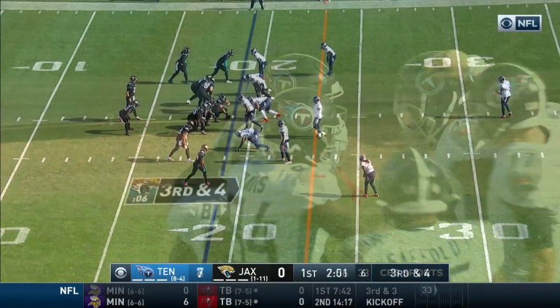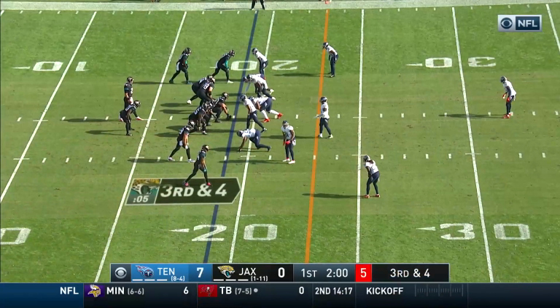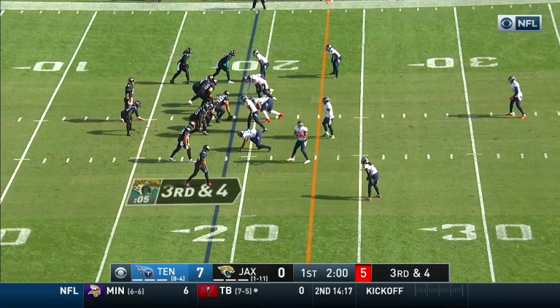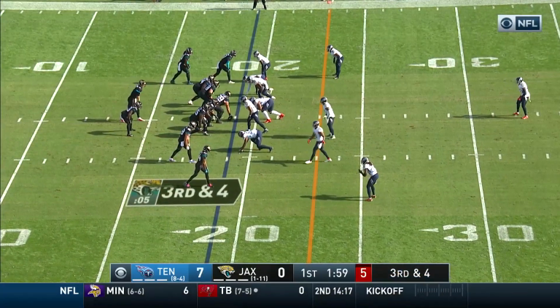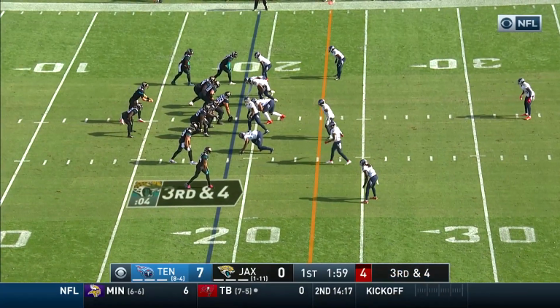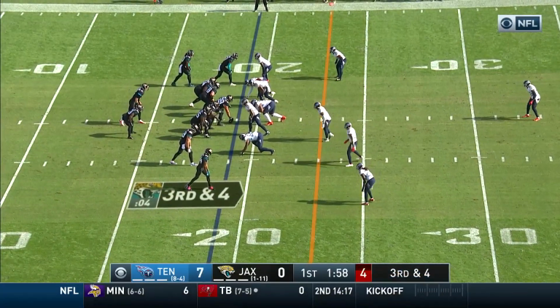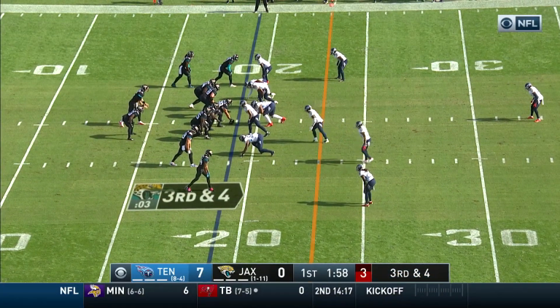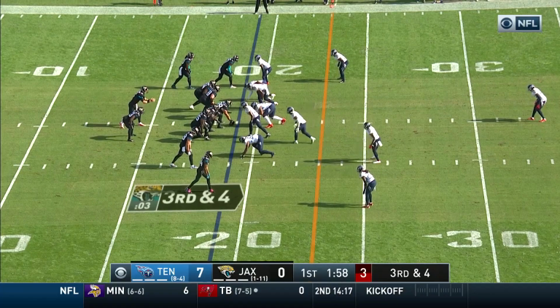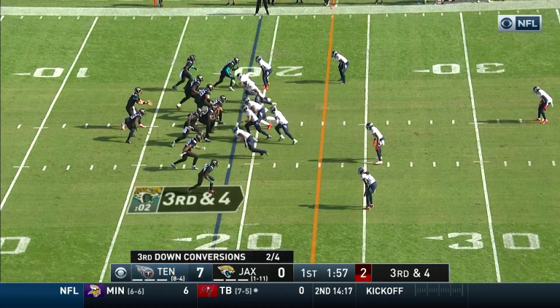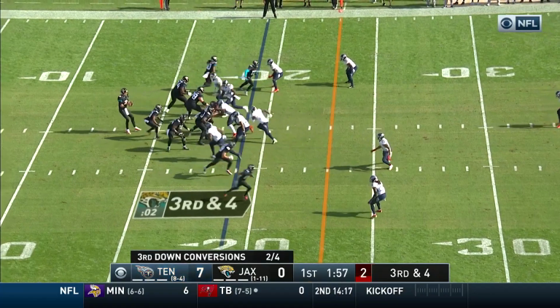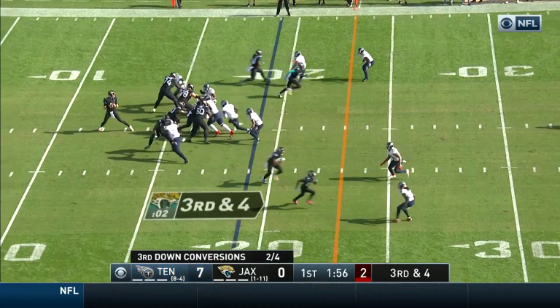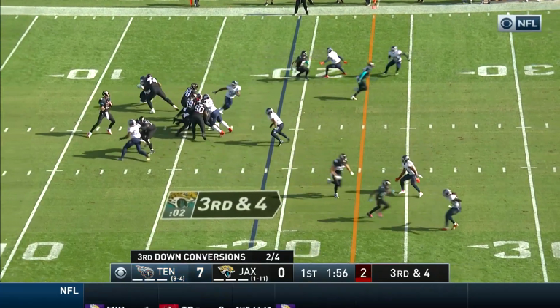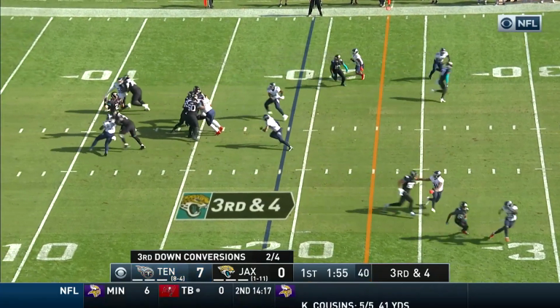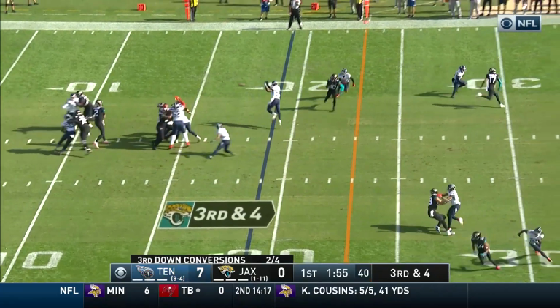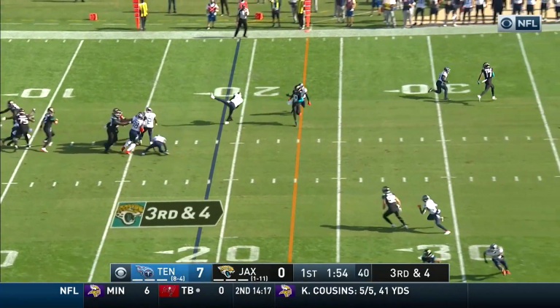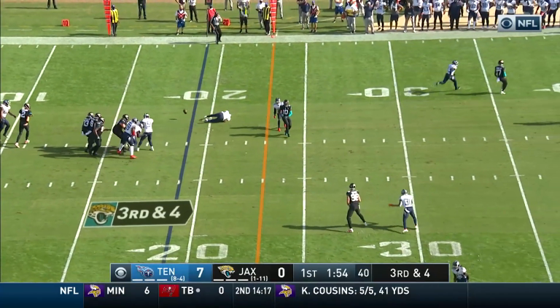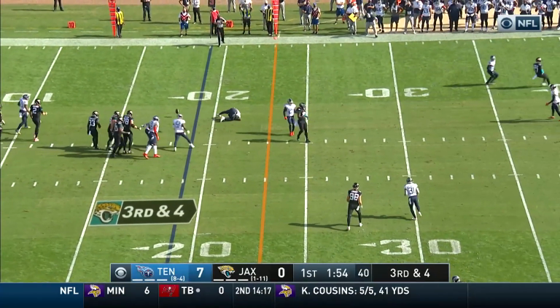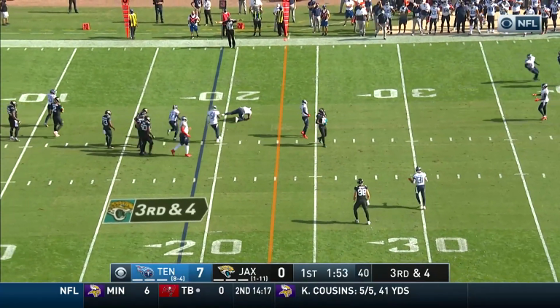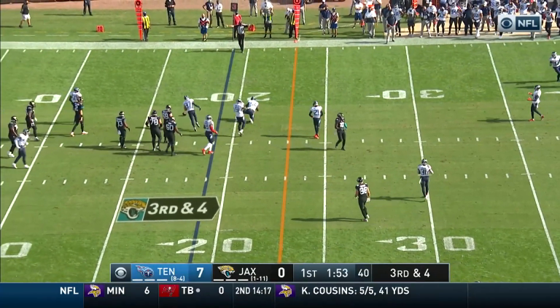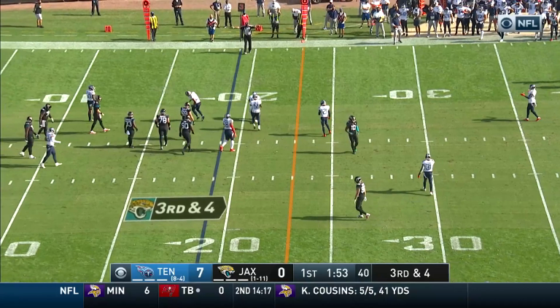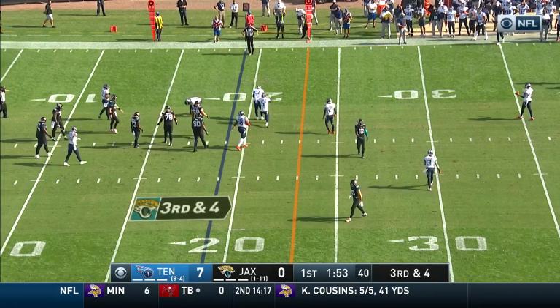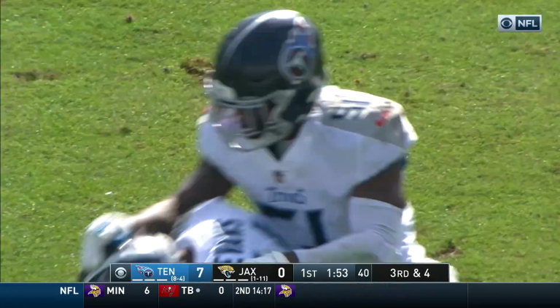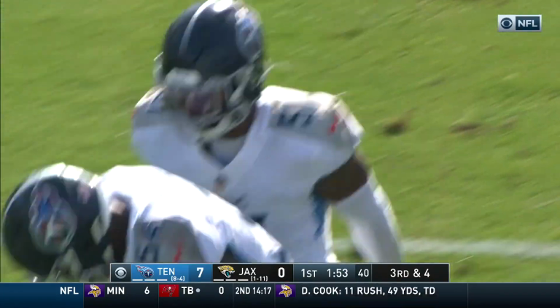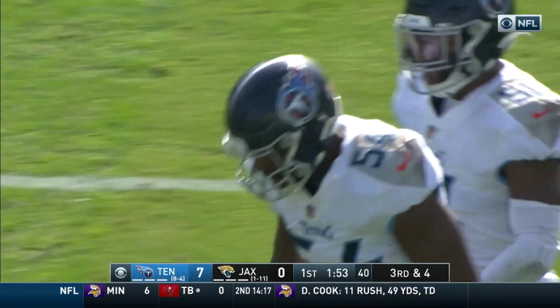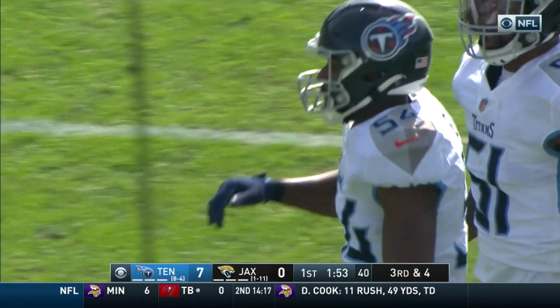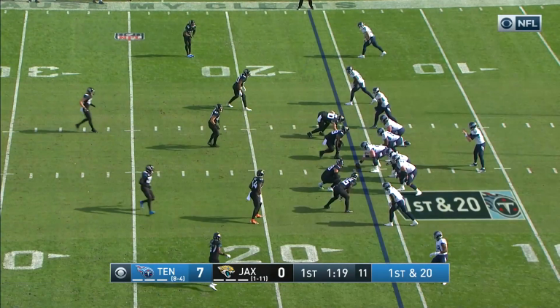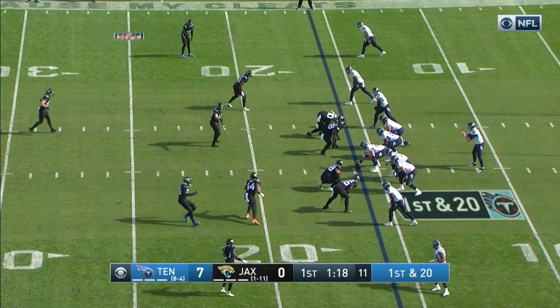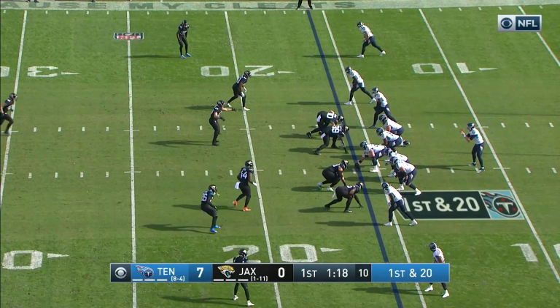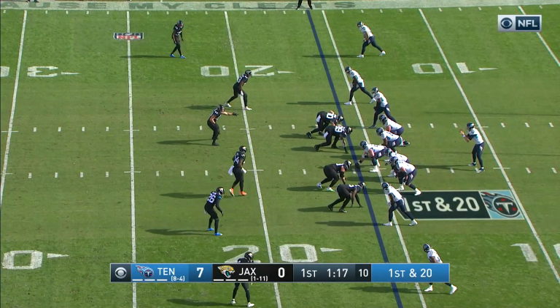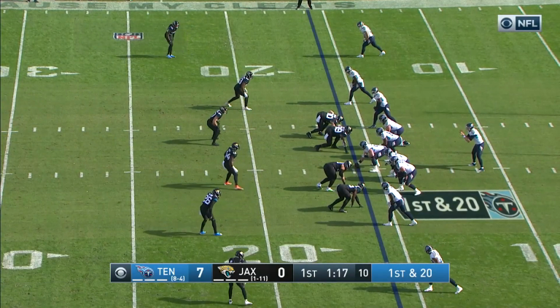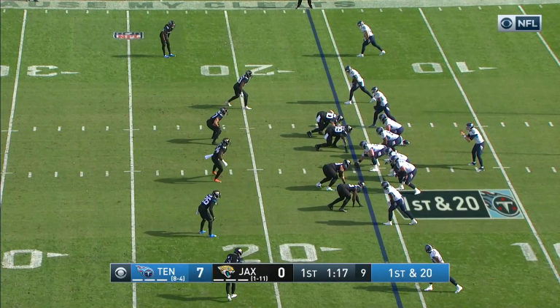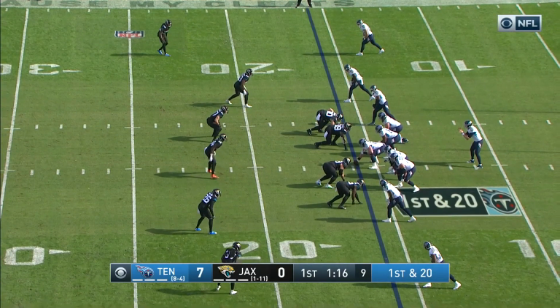Third and four, Ogunbowale is out of the backfield now for the Jags. On third down, later protected well, going after — but just beyond the line of scrimmage, Rashad Evans — so that wipes away a 25-yard catch and run by Henry.